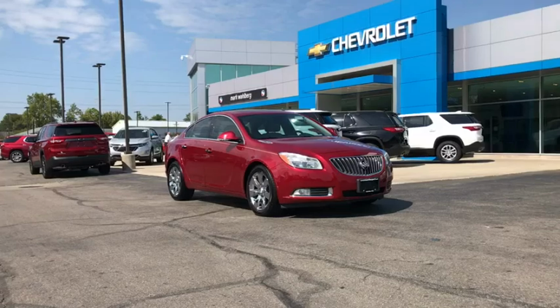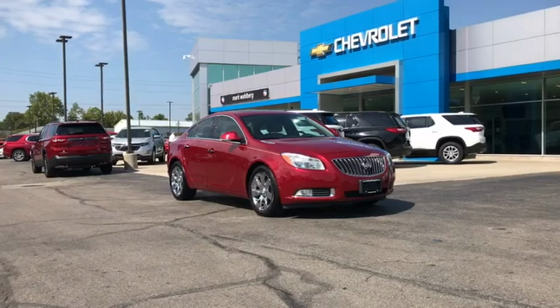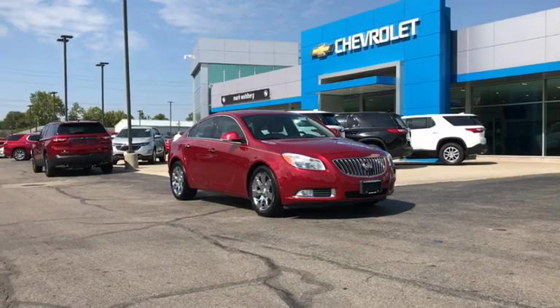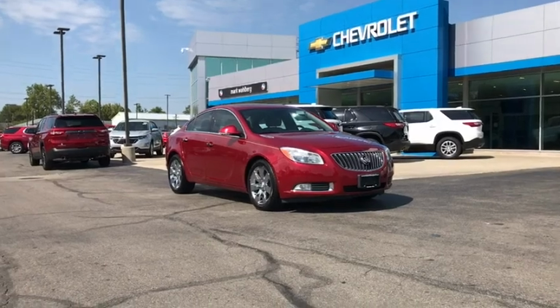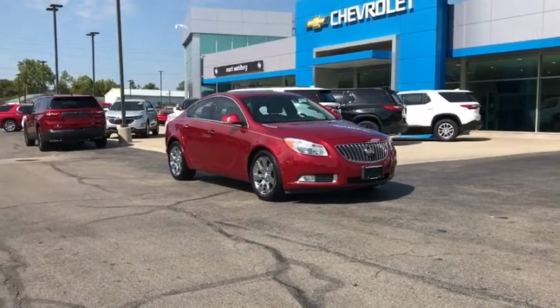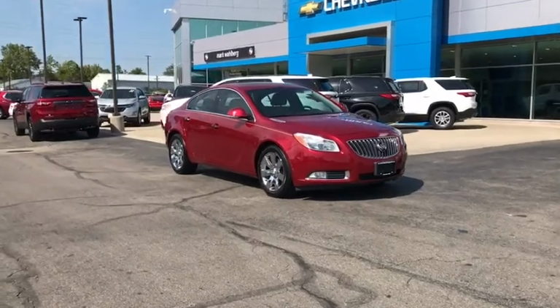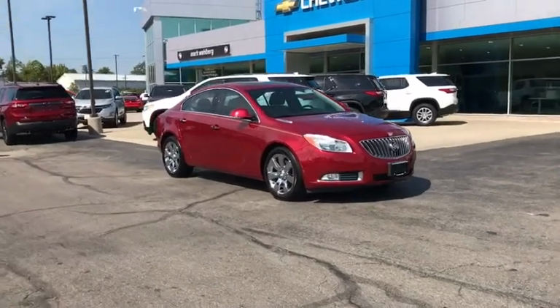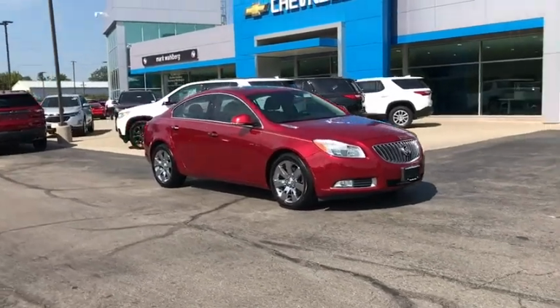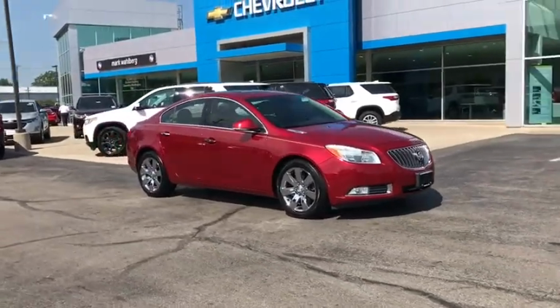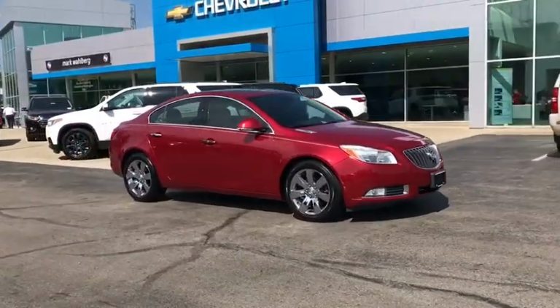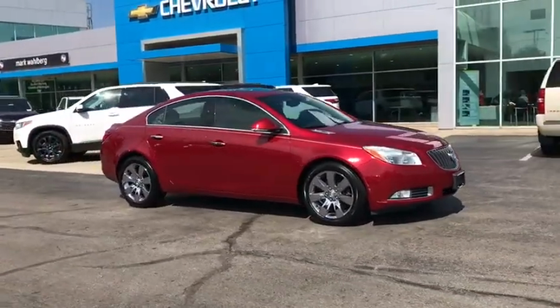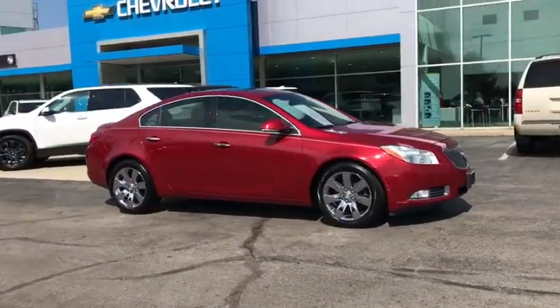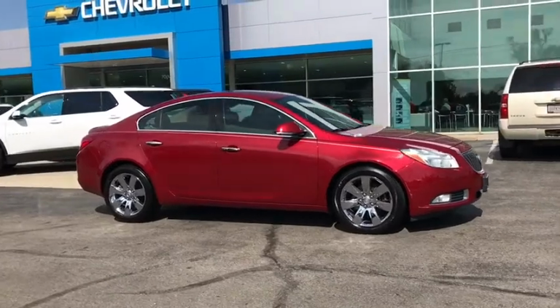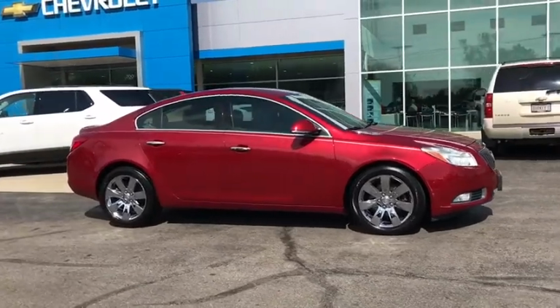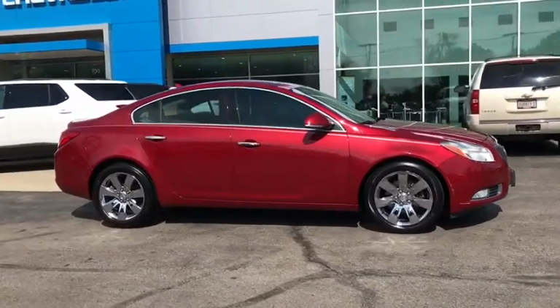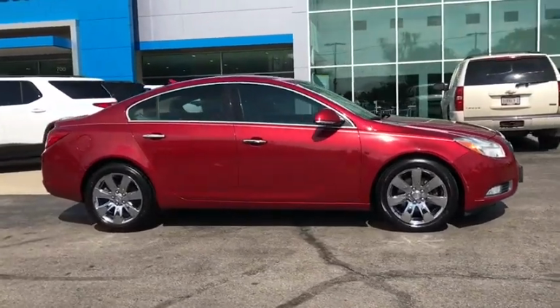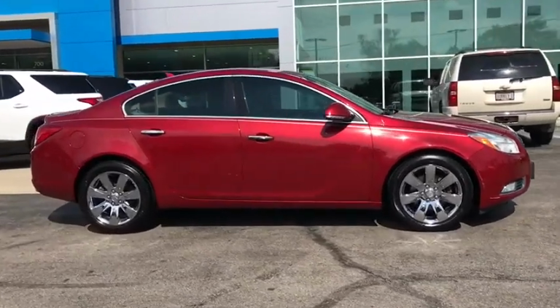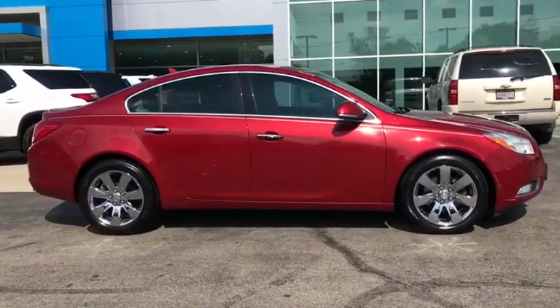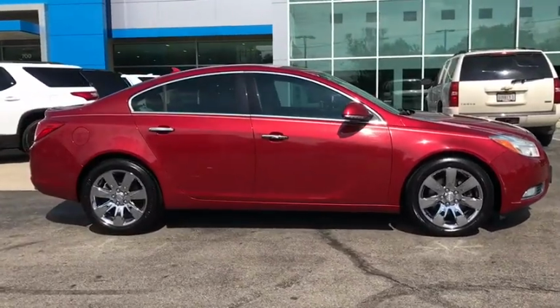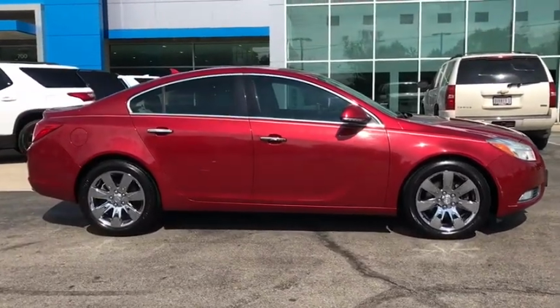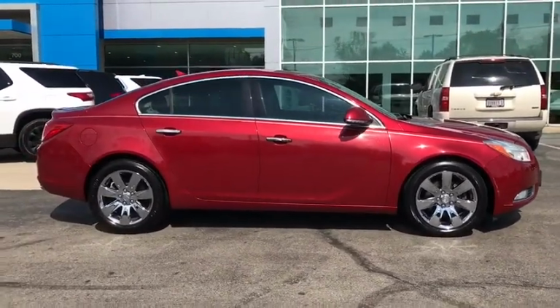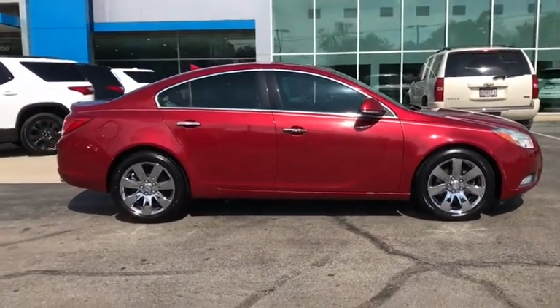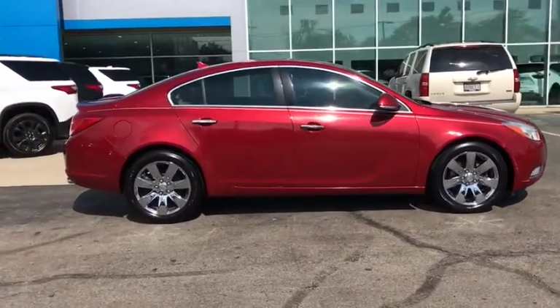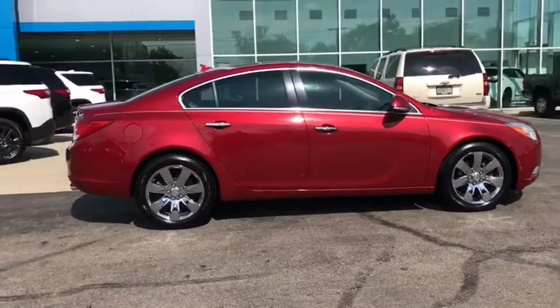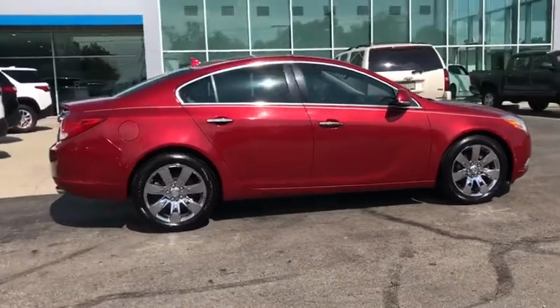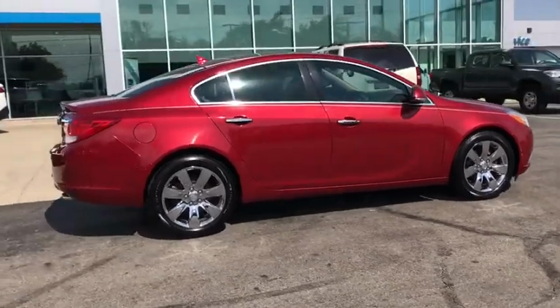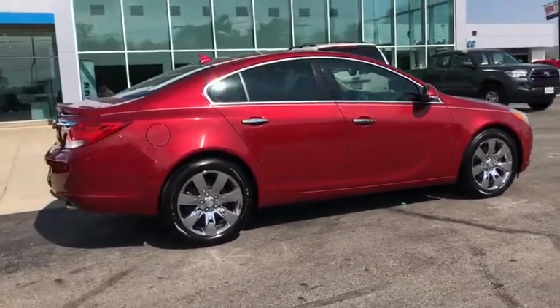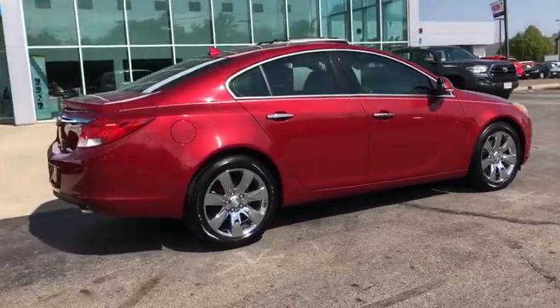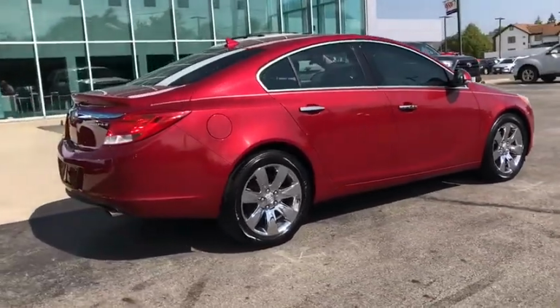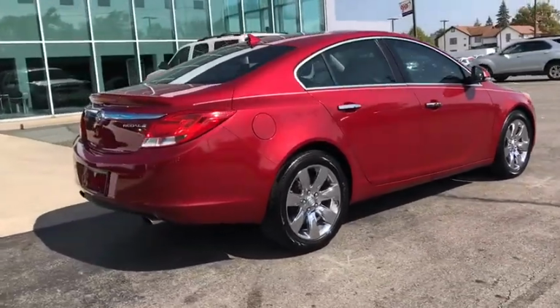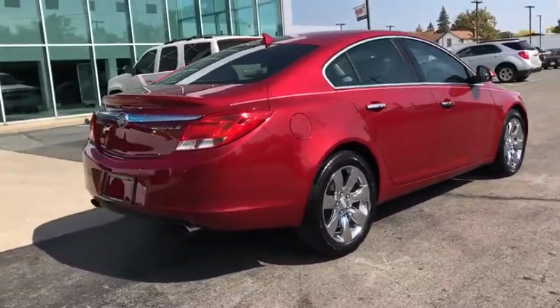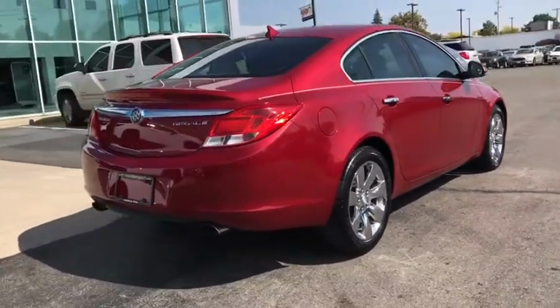We are pleased to show you the 2013 Buick Regal. Buick Regal is based on the European Opel Insignia. The Regal is as much a sports sedan as it is a family sedan. This vehicle has less than 105,000 miles.